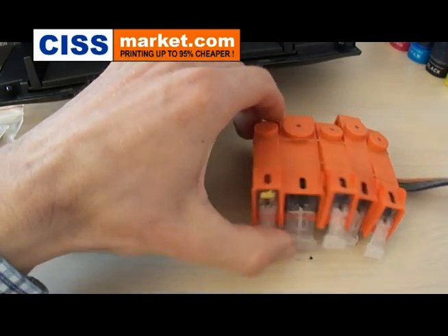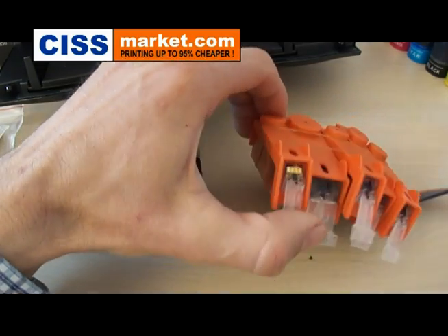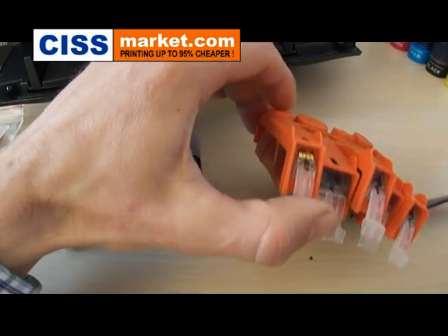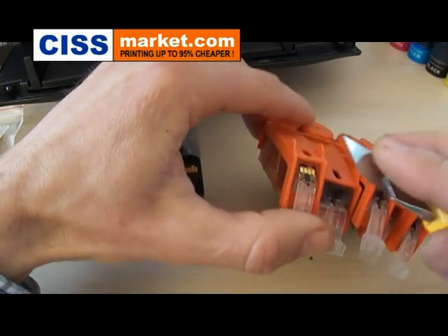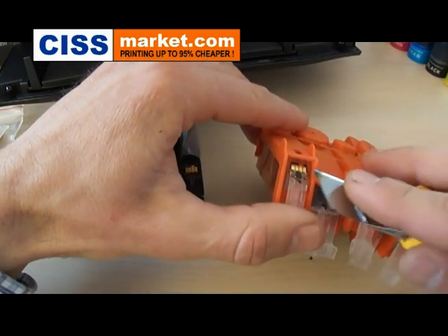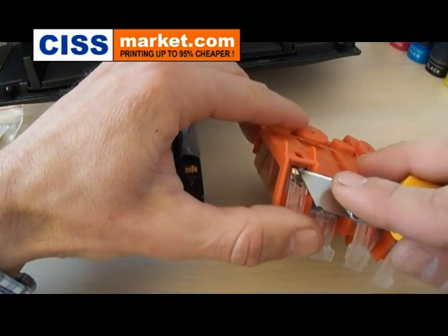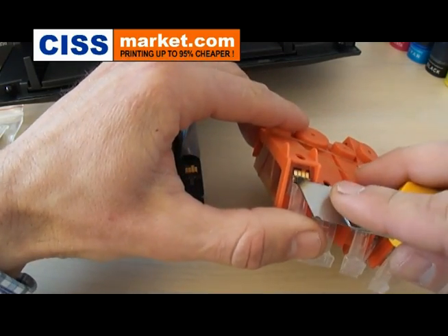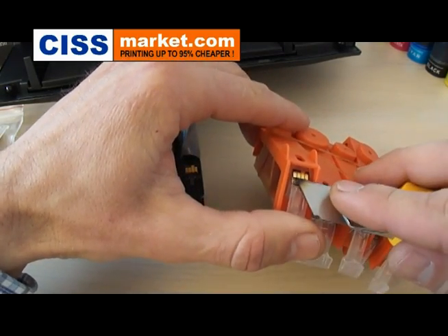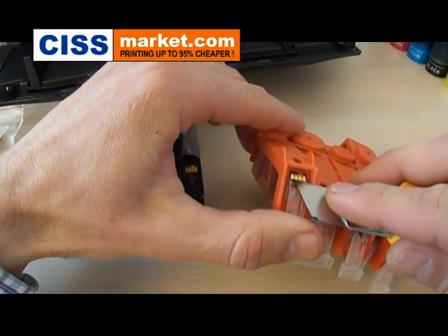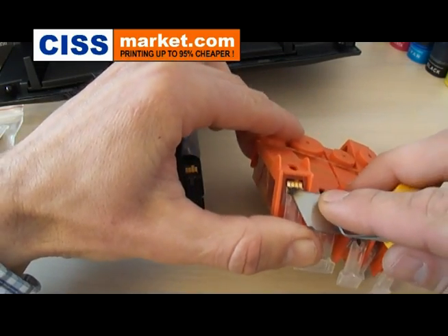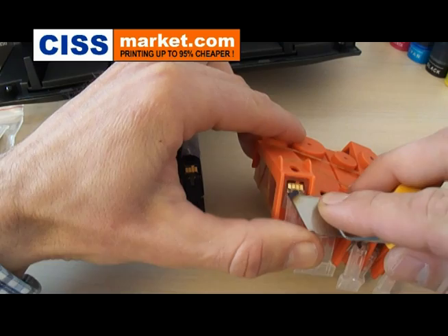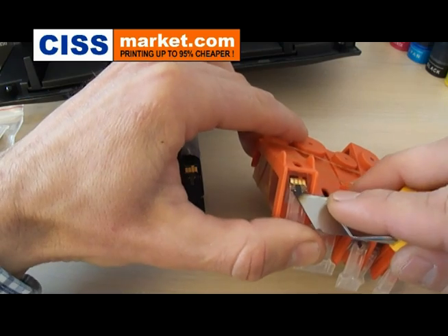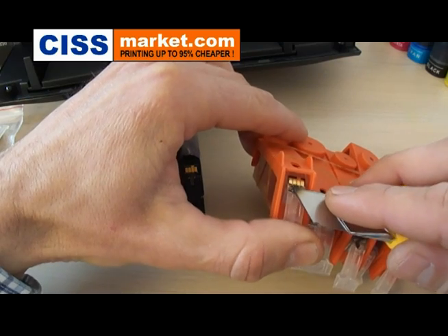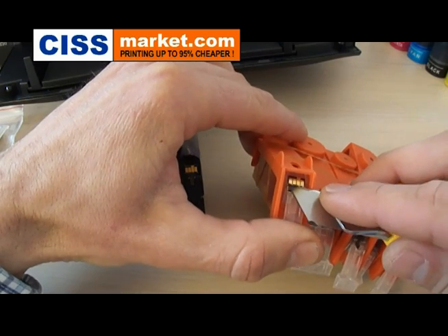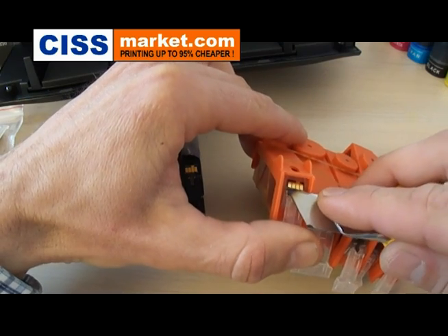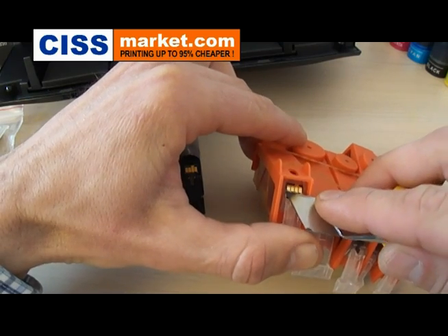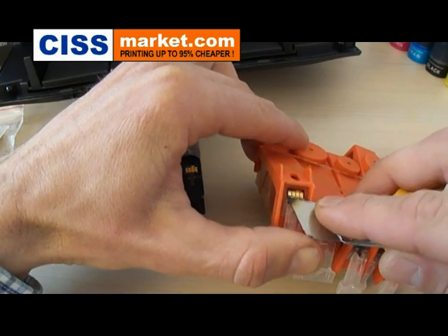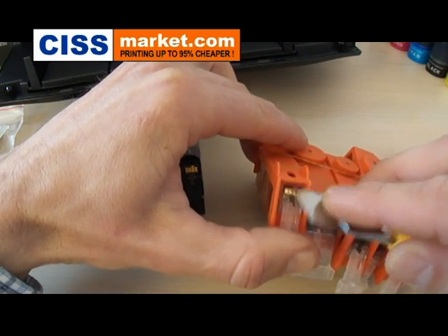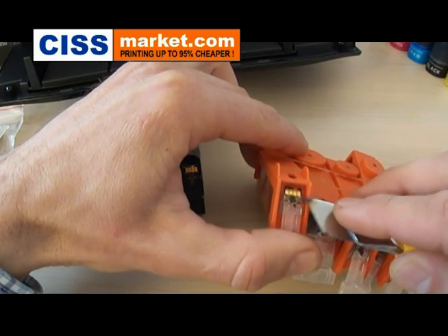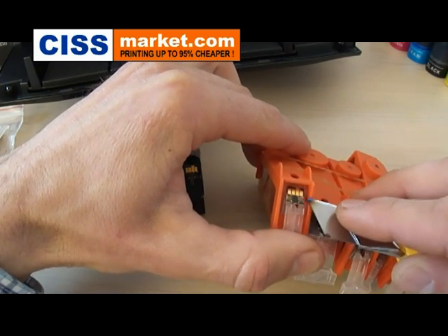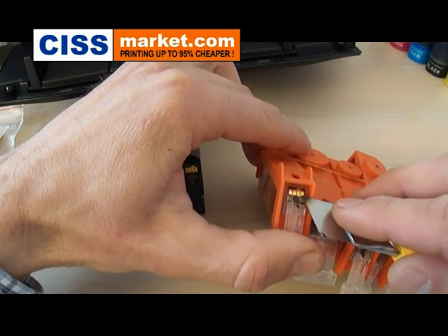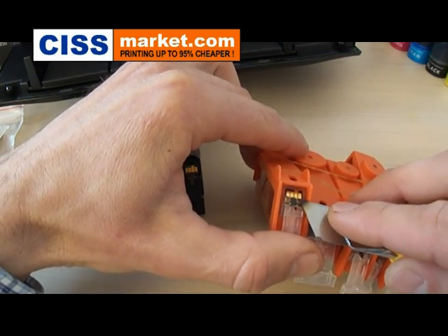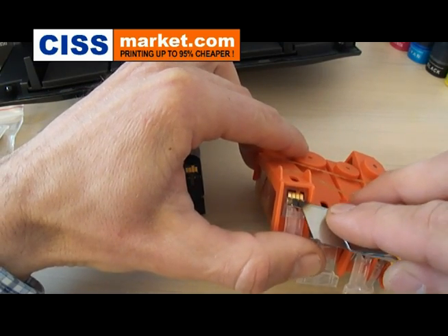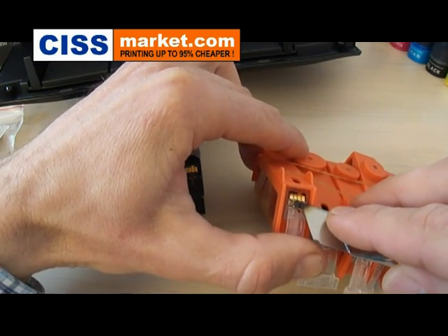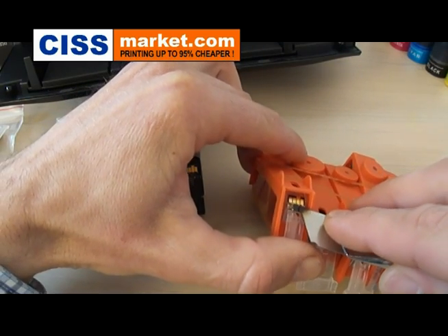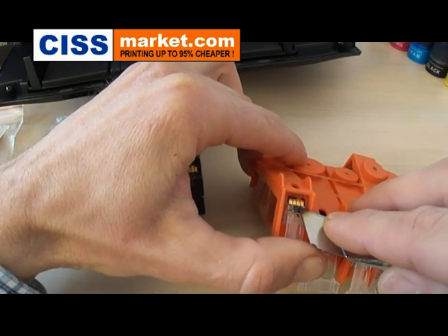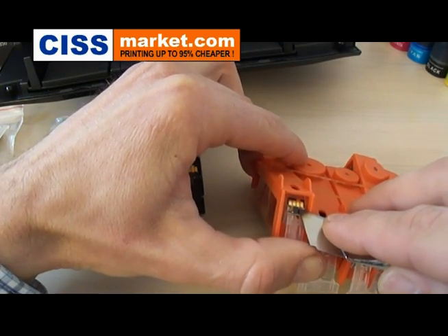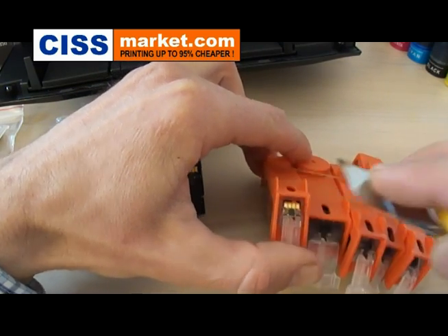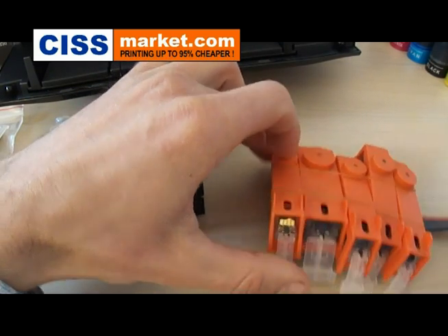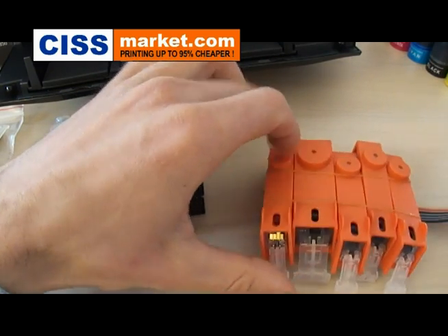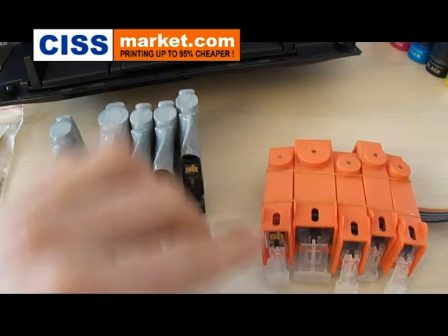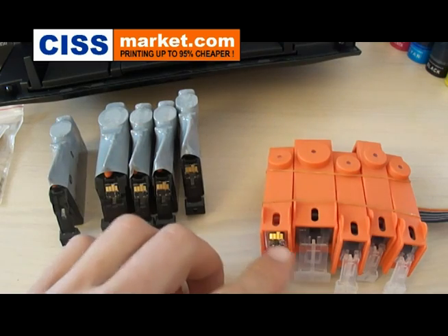Now you have to do this for all the cartridges, but you should respect the color order.